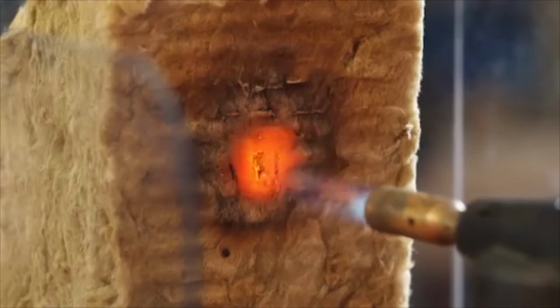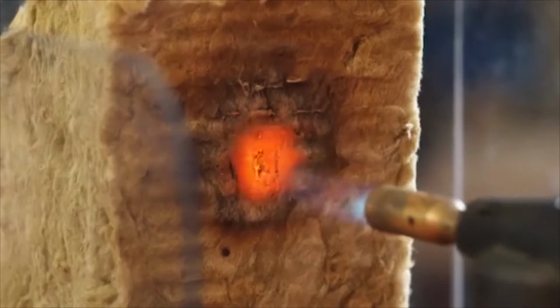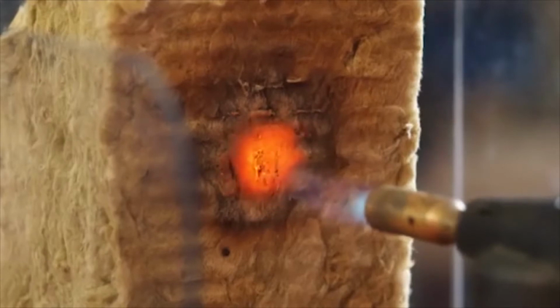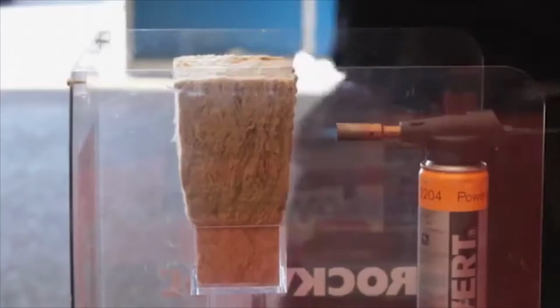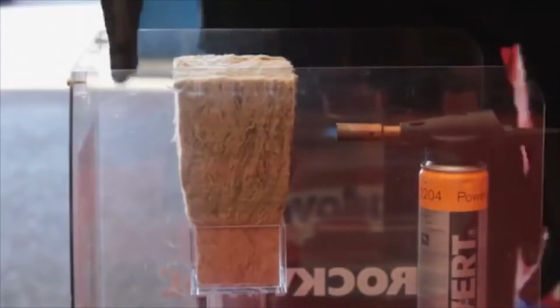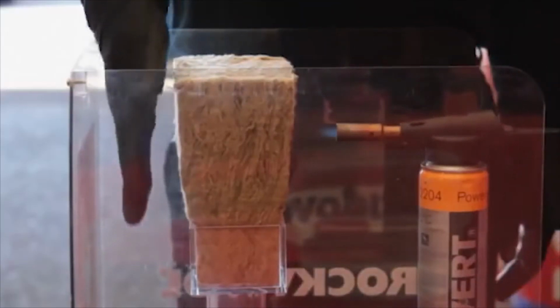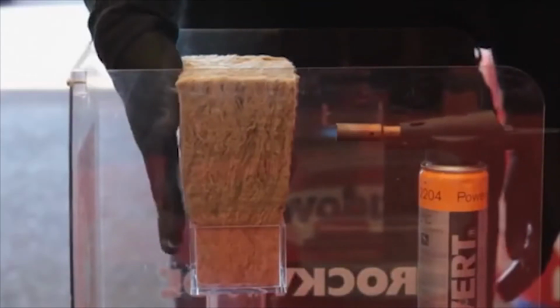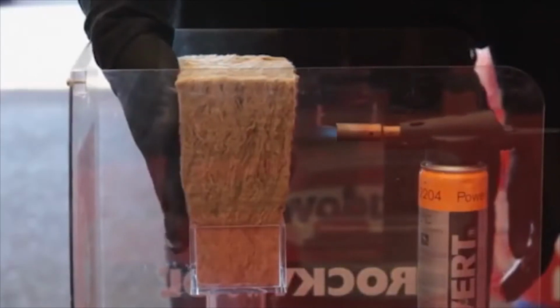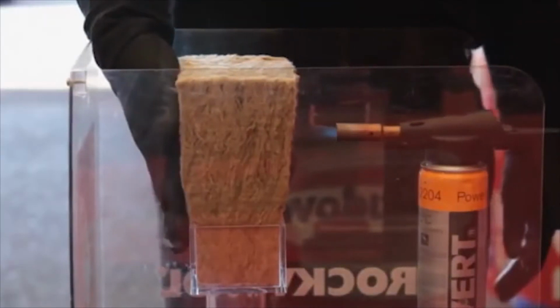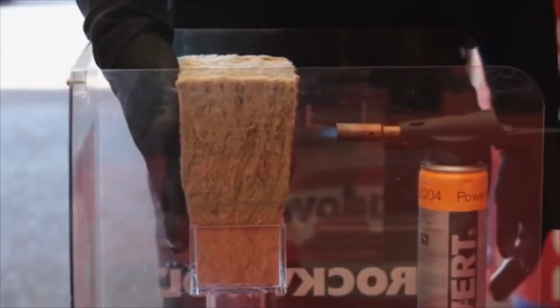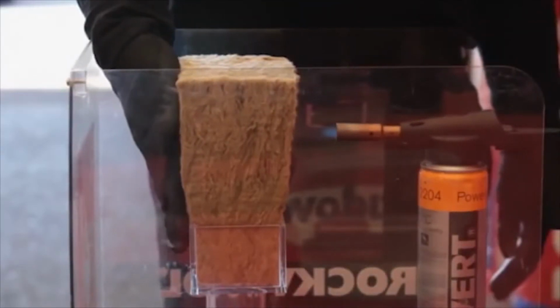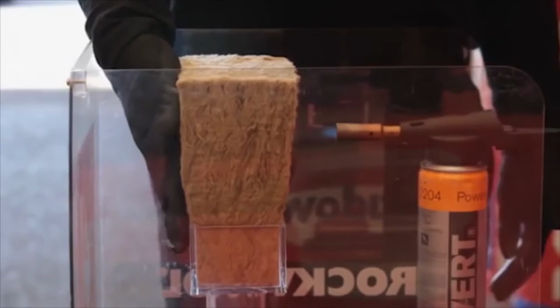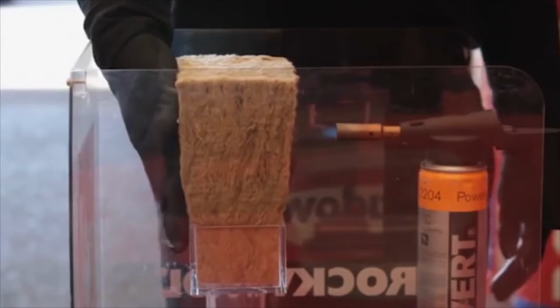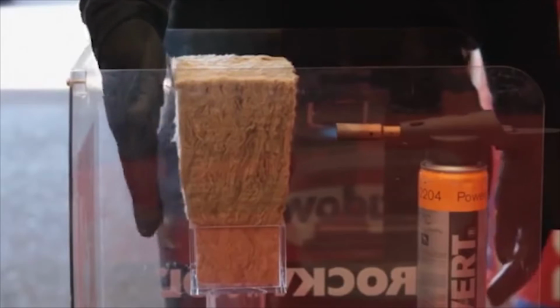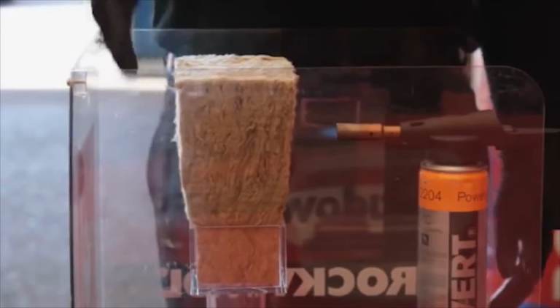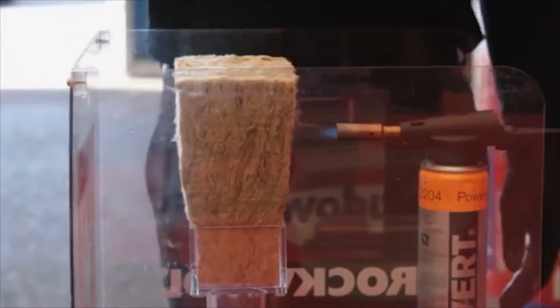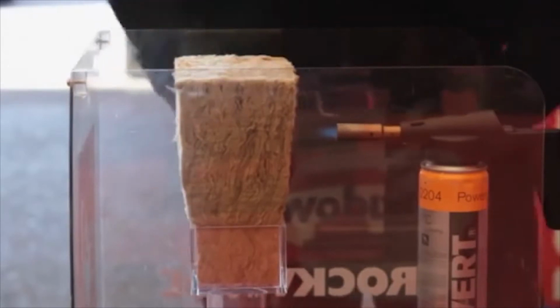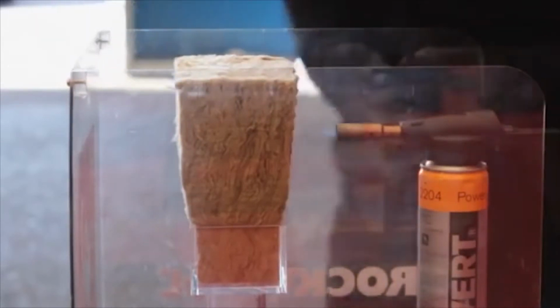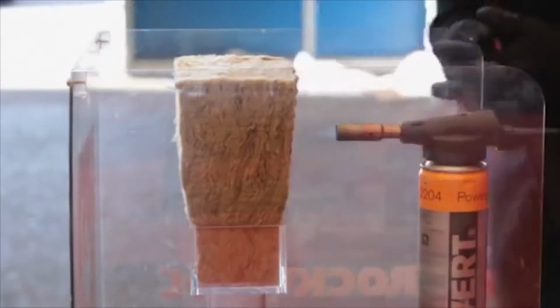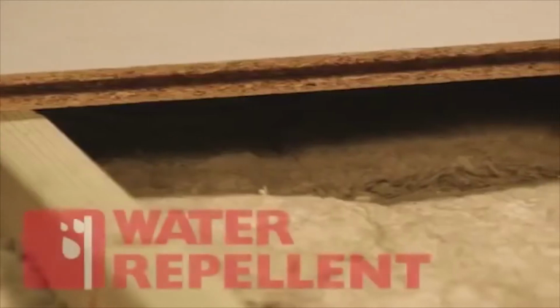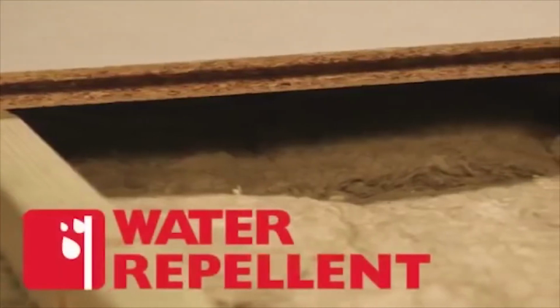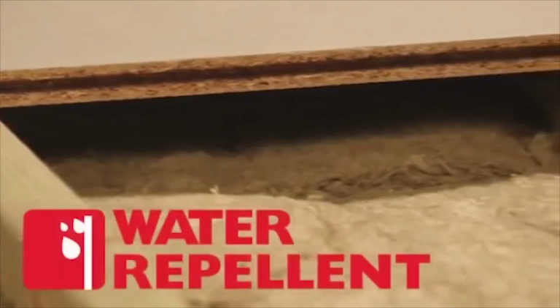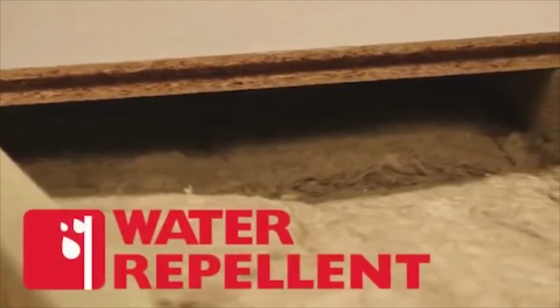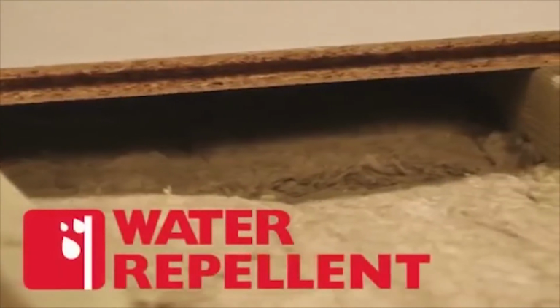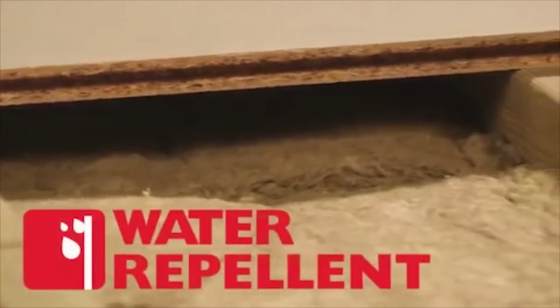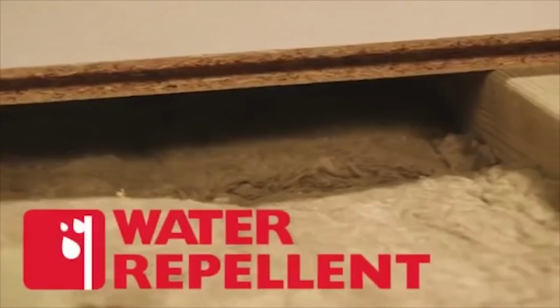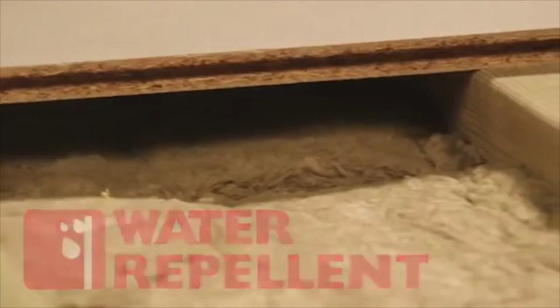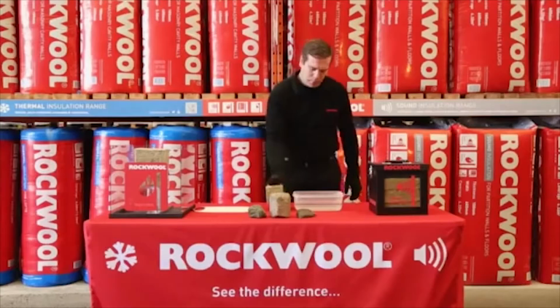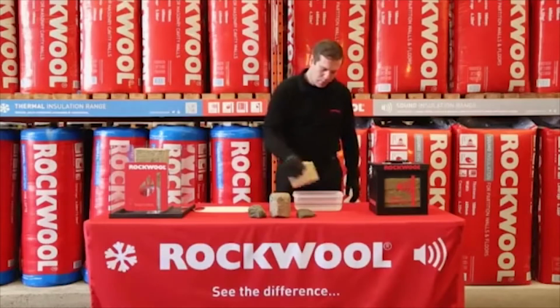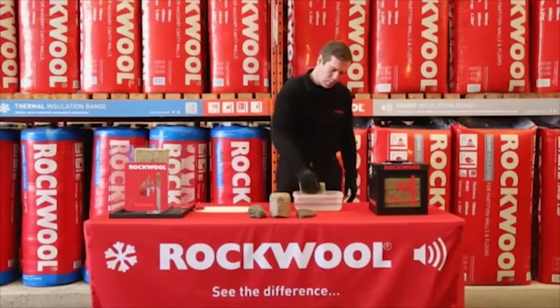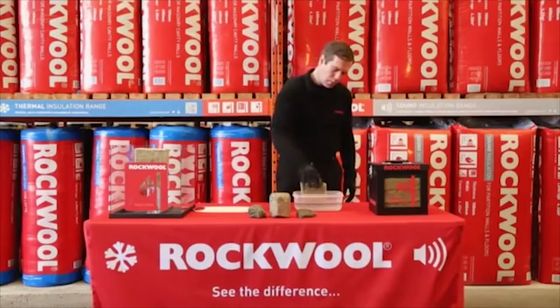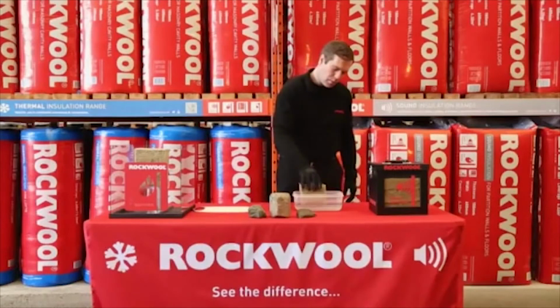That means Rockwool insulation acts as a barrier to fire, slowing the spread of flames. Rockwool insulation is also water repellent — it actually resists water and drains it away.